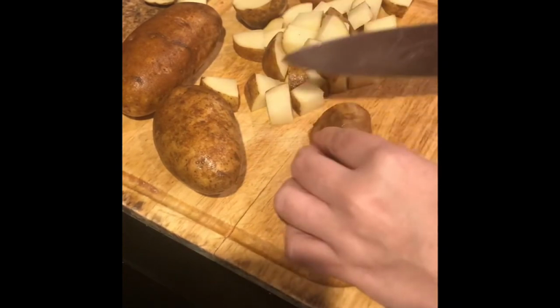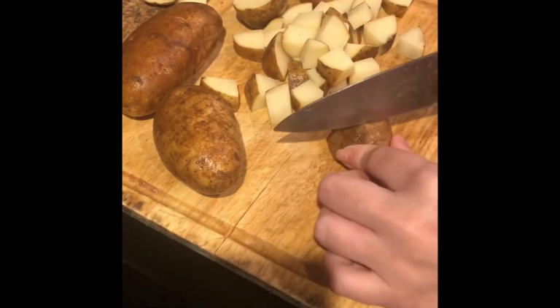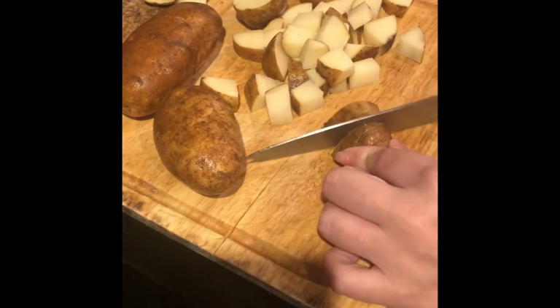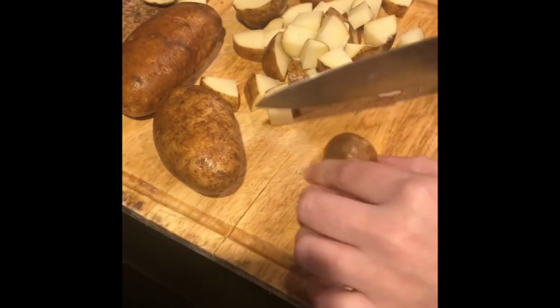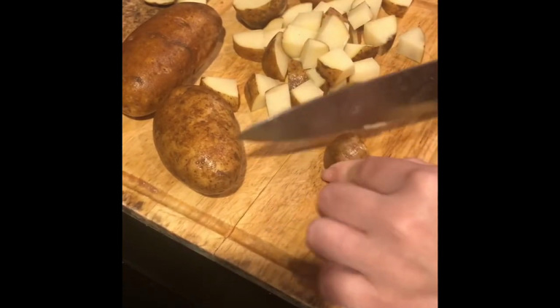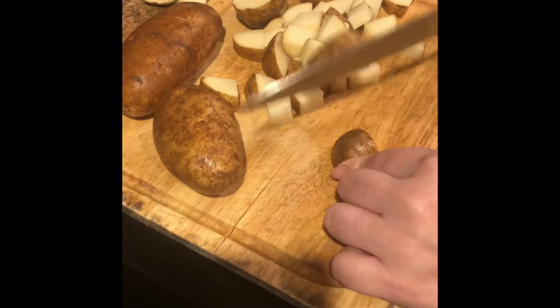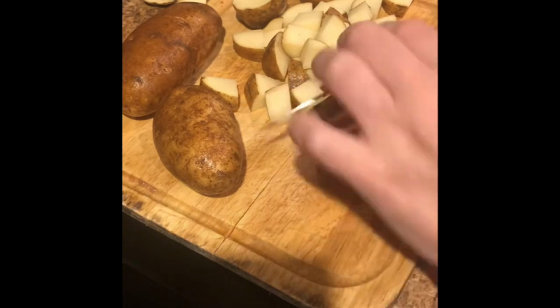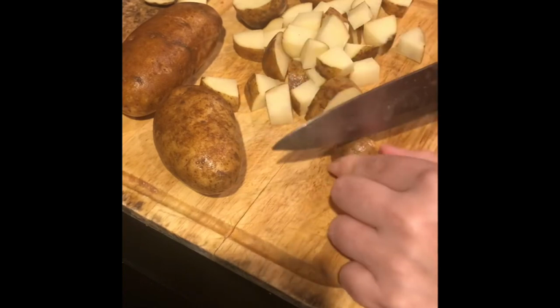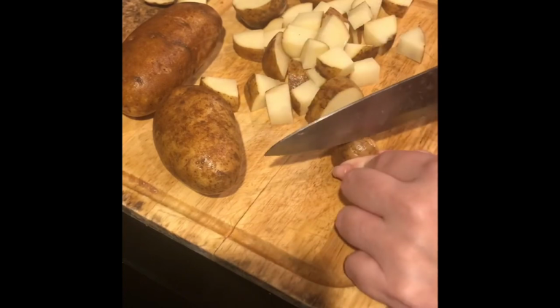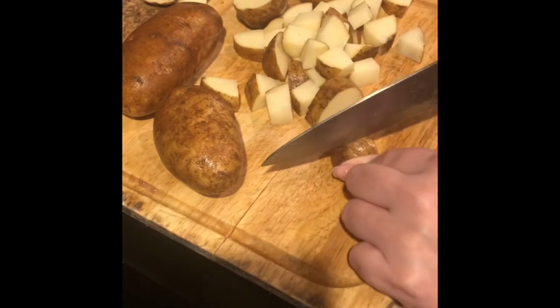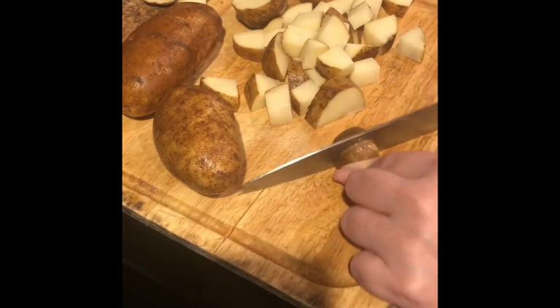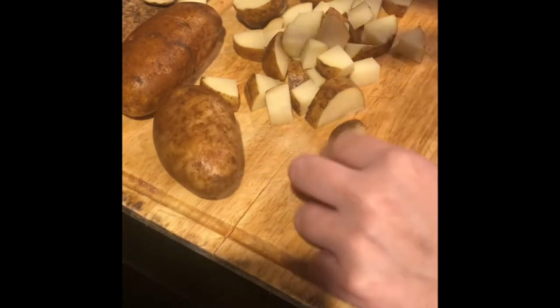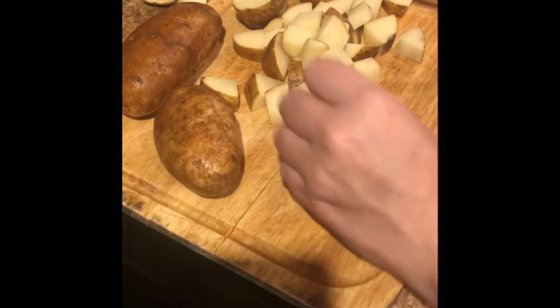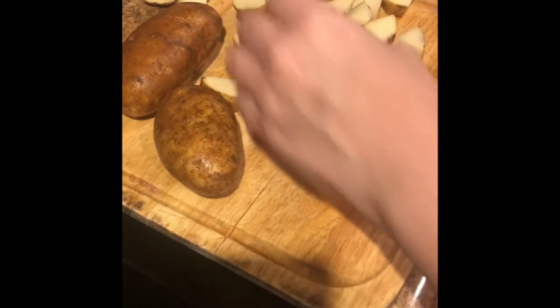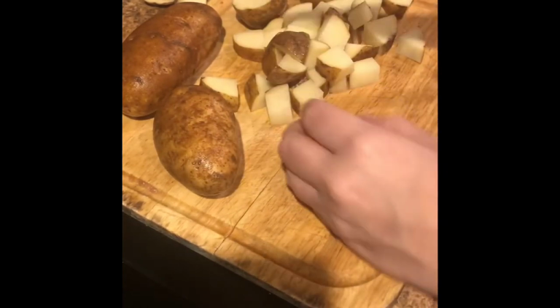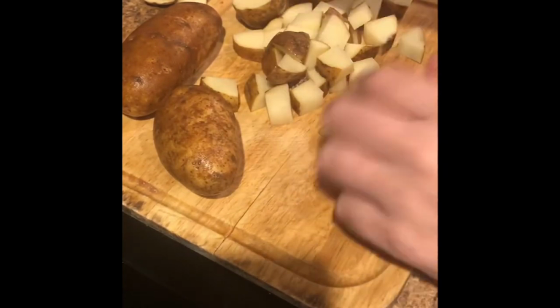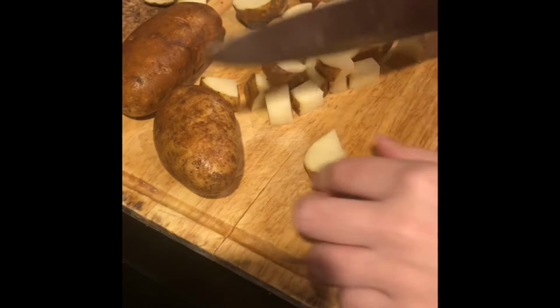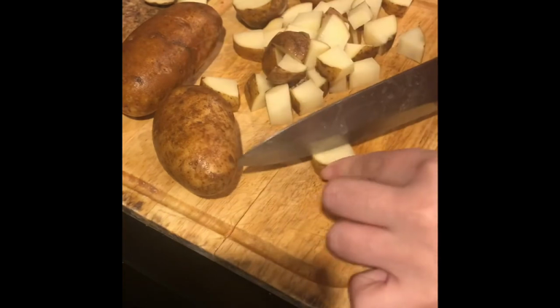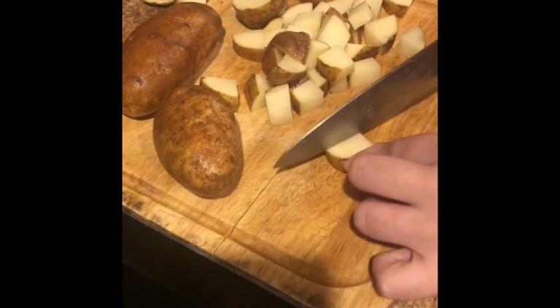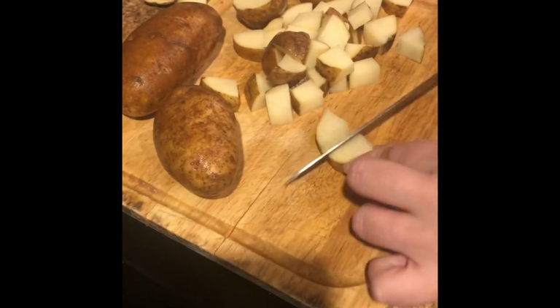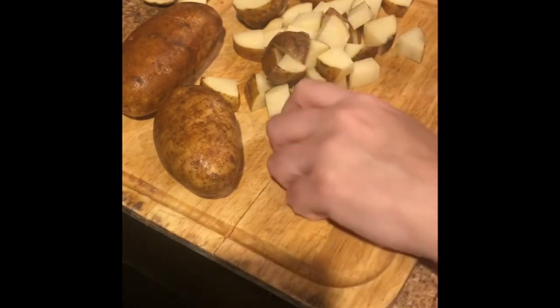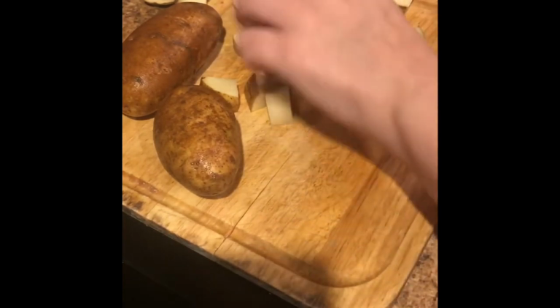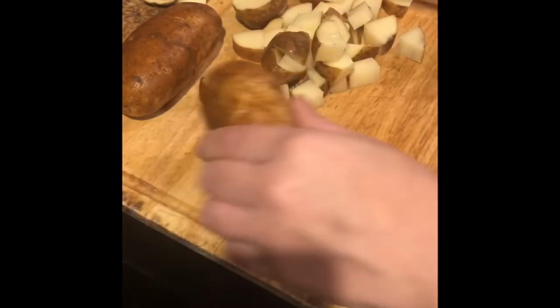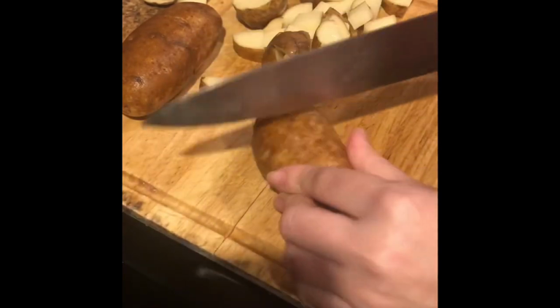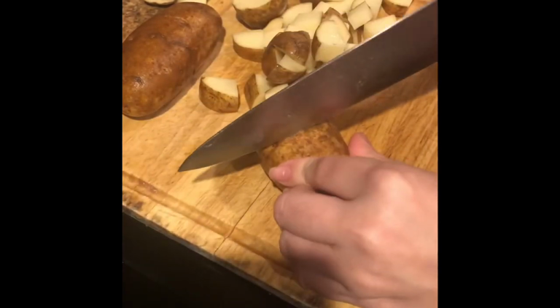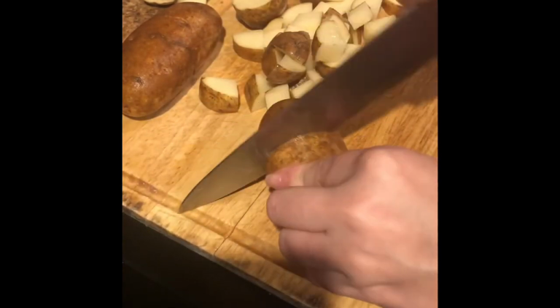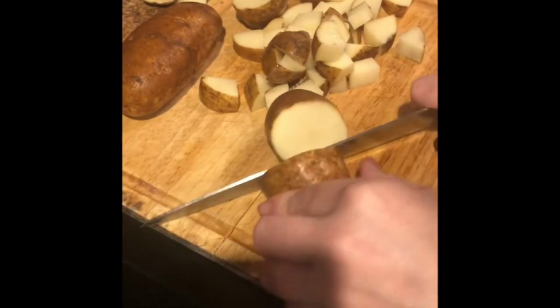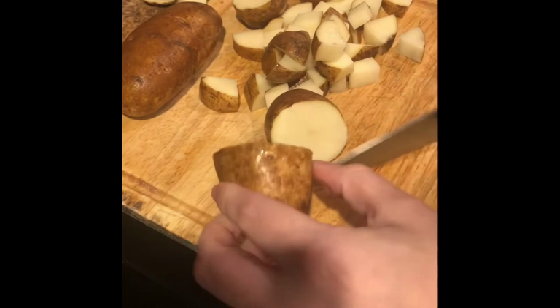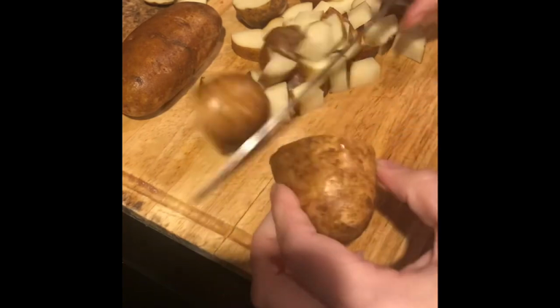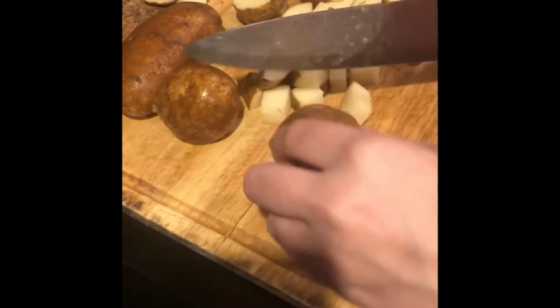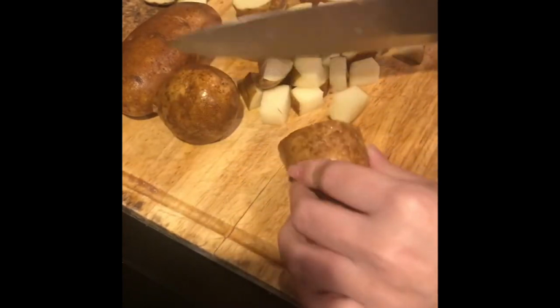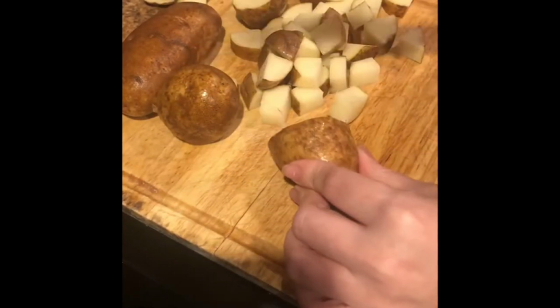Don't leave them too big, but you don't have to make them super small either. They're gonna get mushed together regardless. Remember, this is just a fast, shortcut way of doing it.